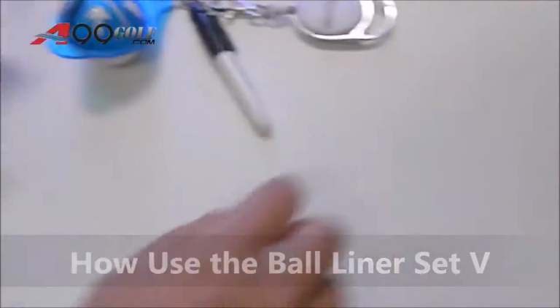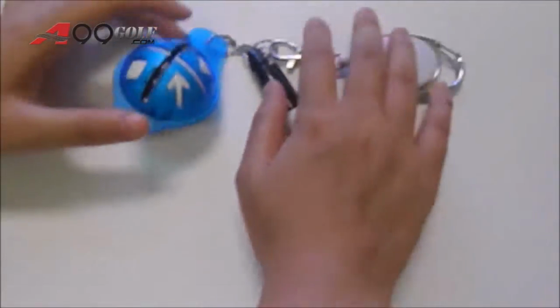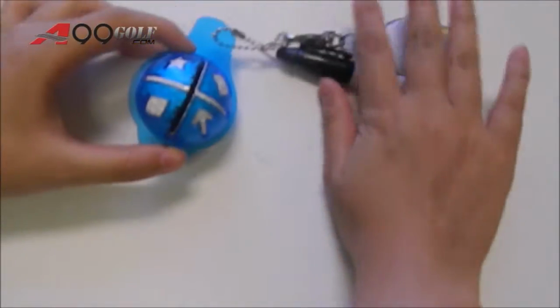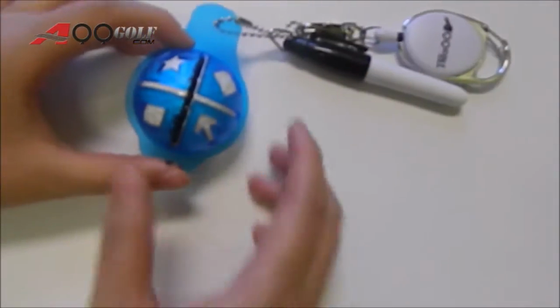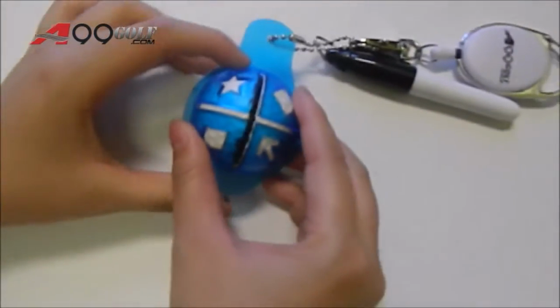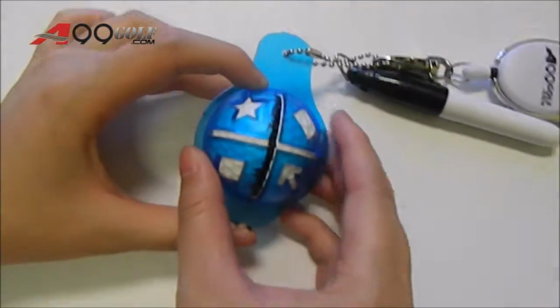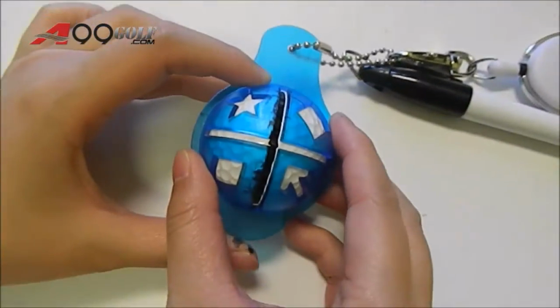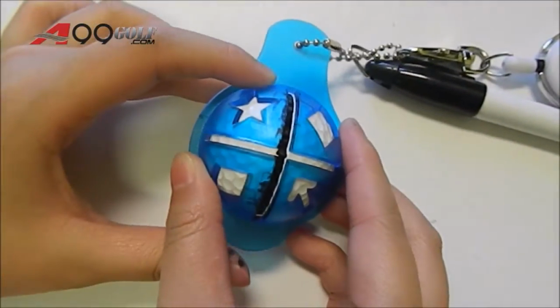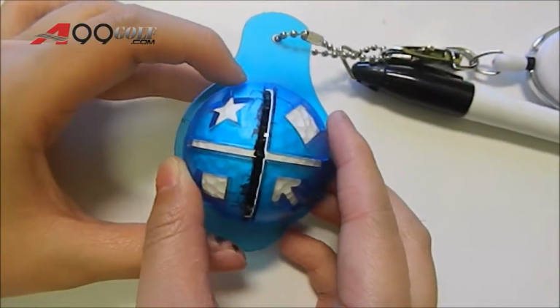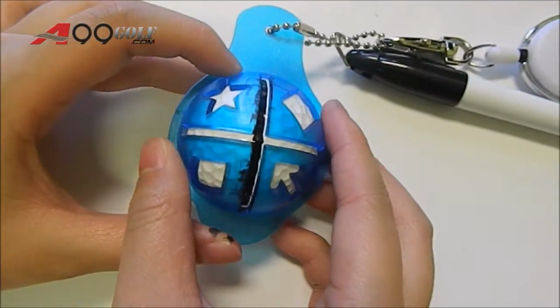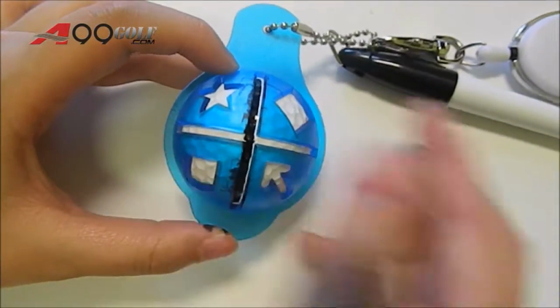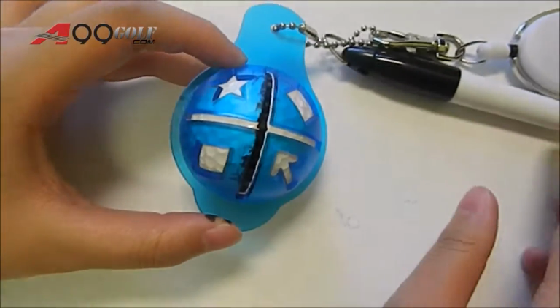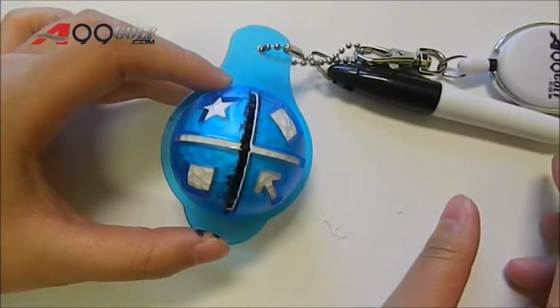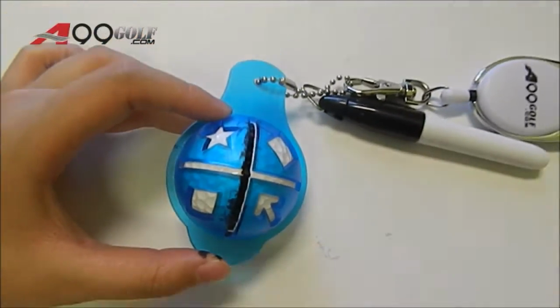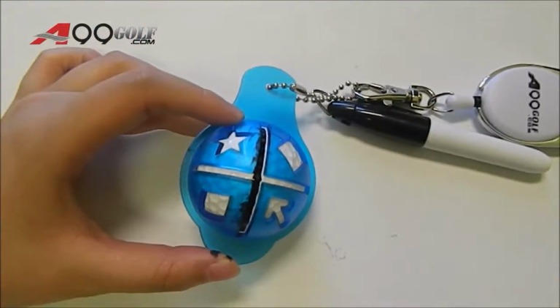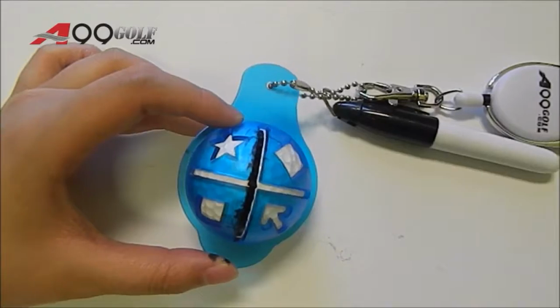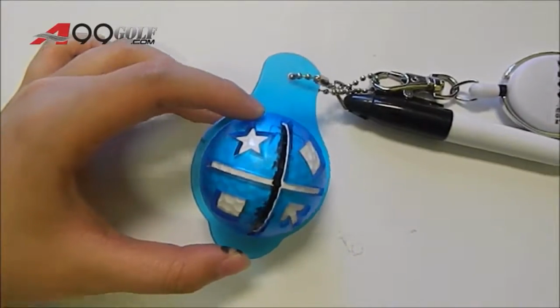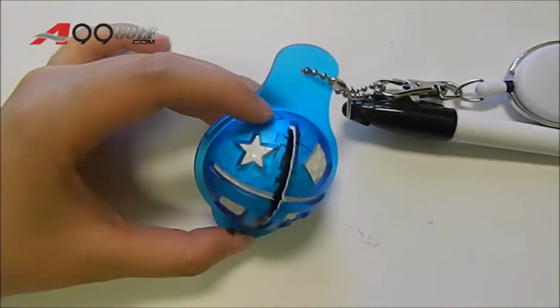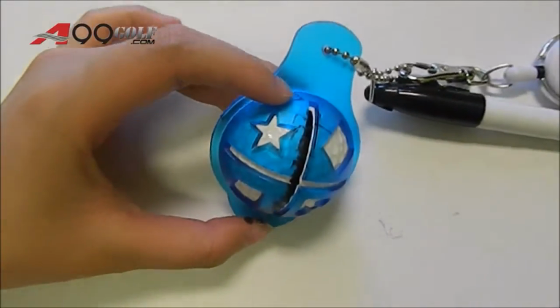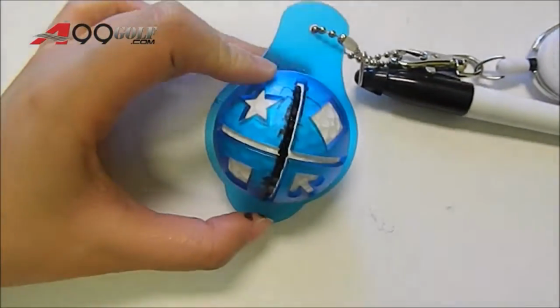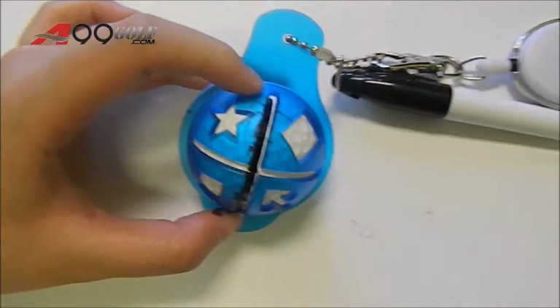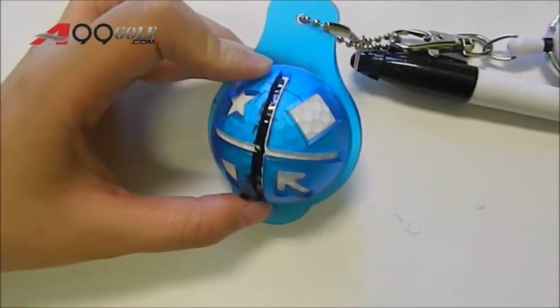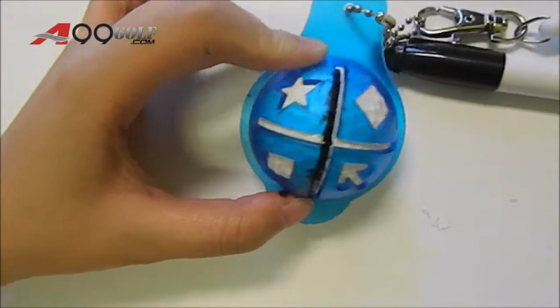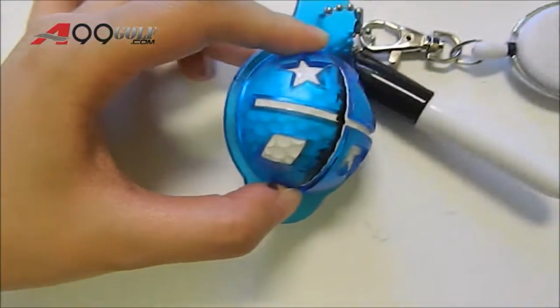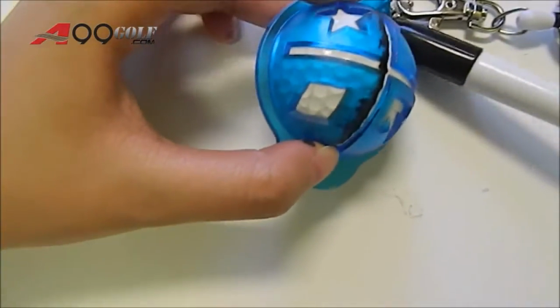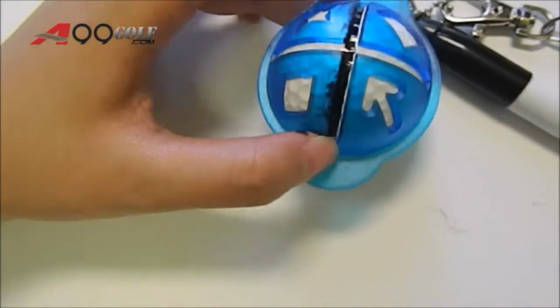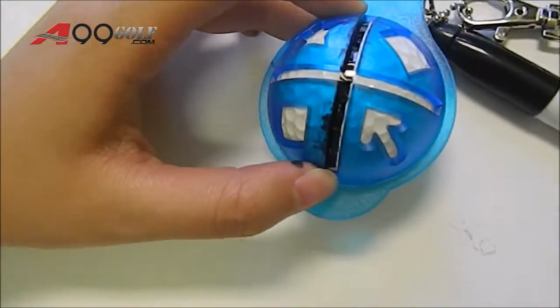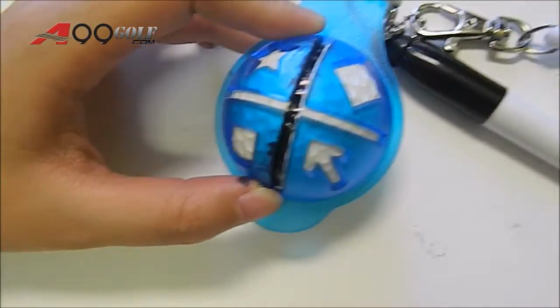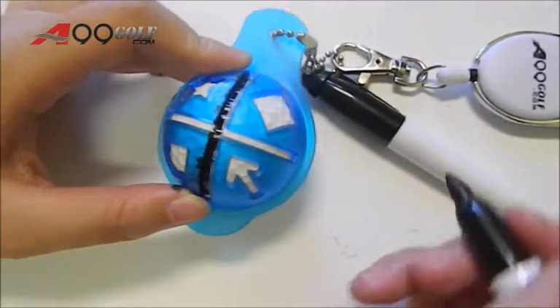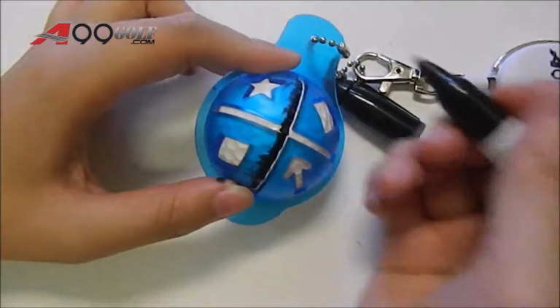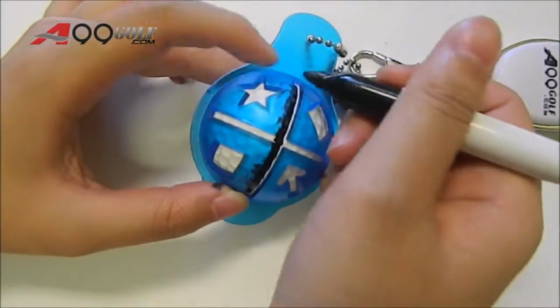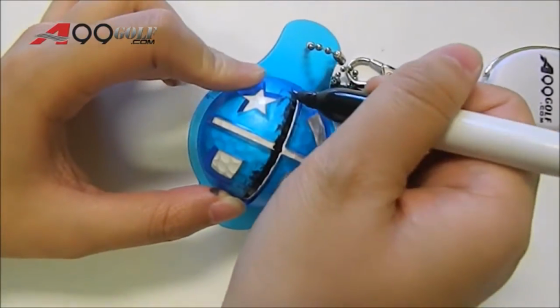To use this product, simply place the liner on top of your golf ball and you can begin drawing shapes such as a star, a rectangle, a diamond, and an arrow. You can also draw straight lines.